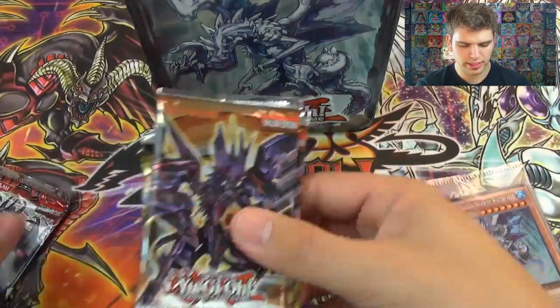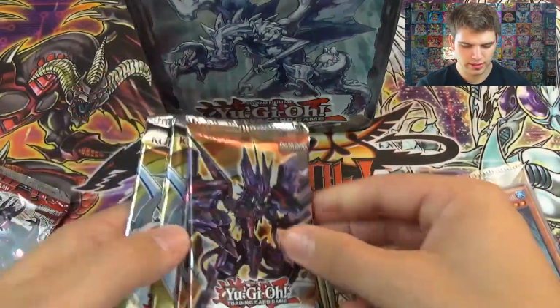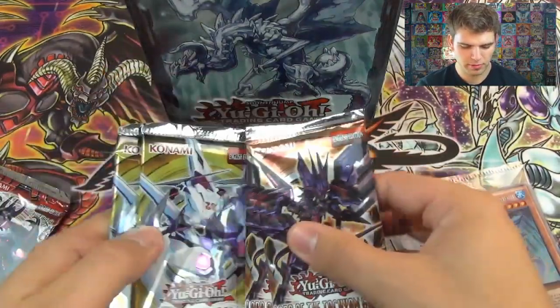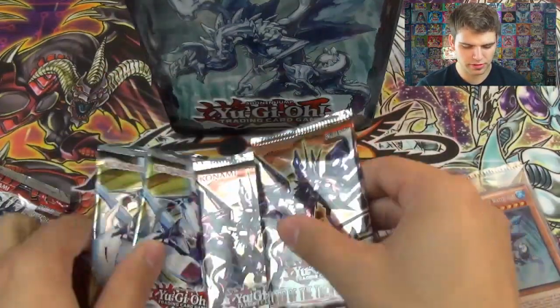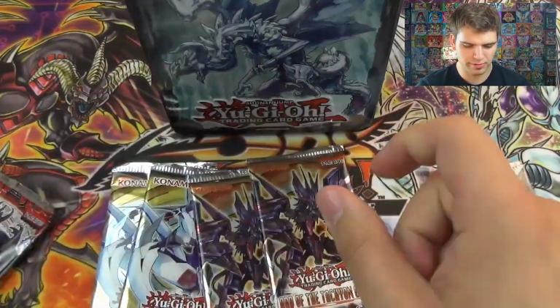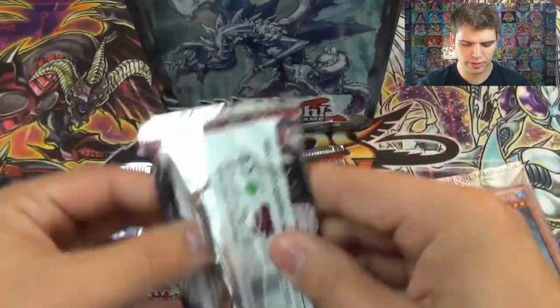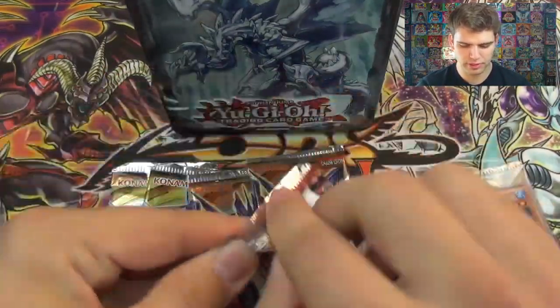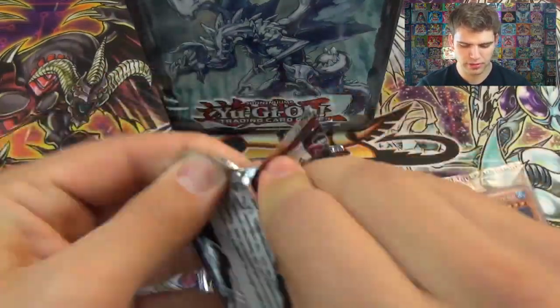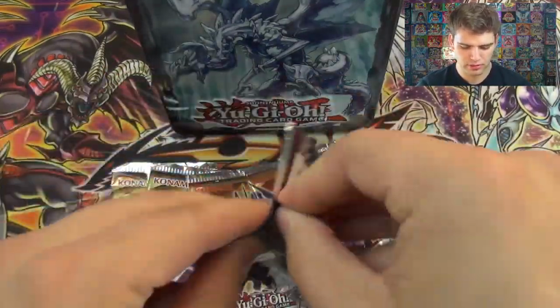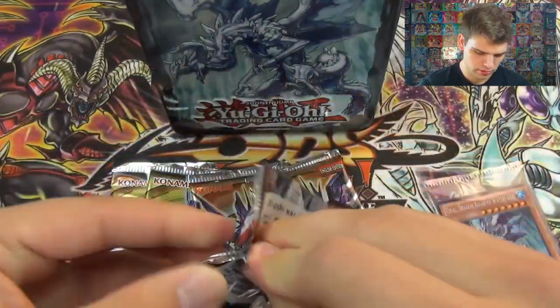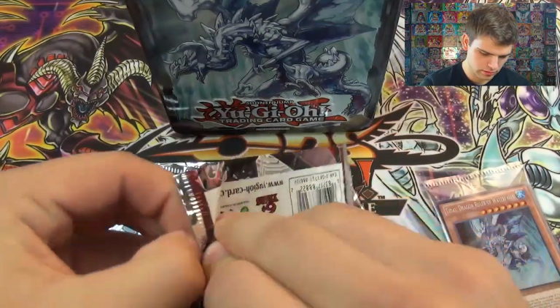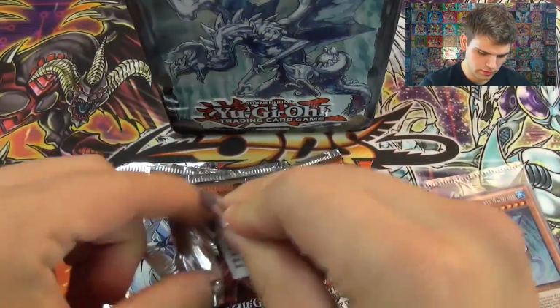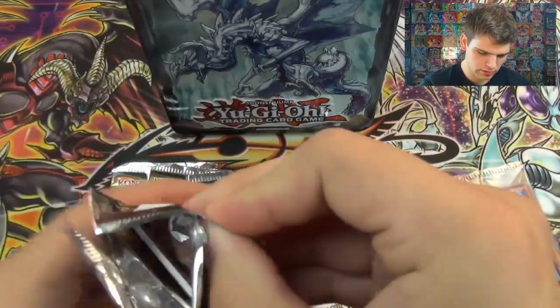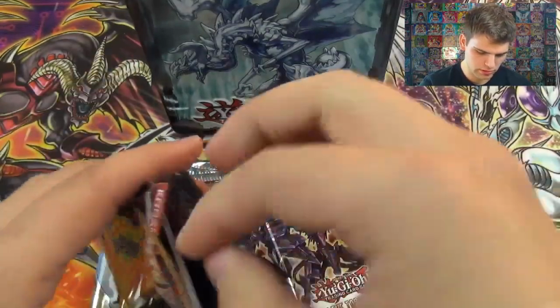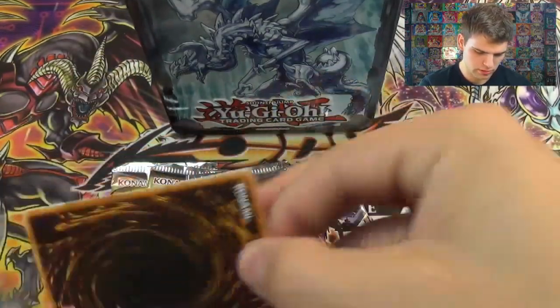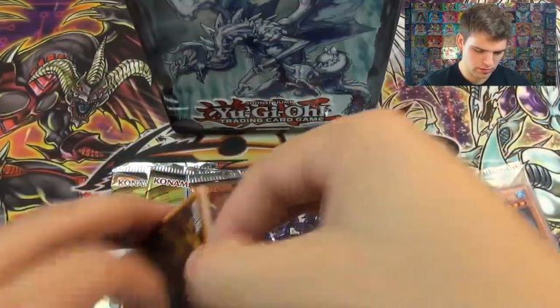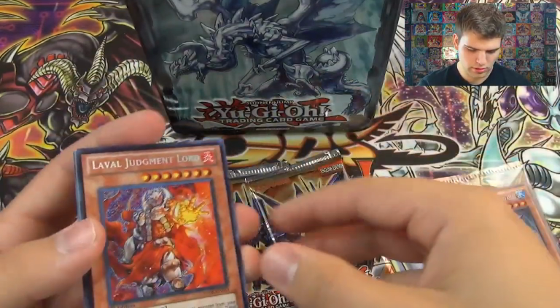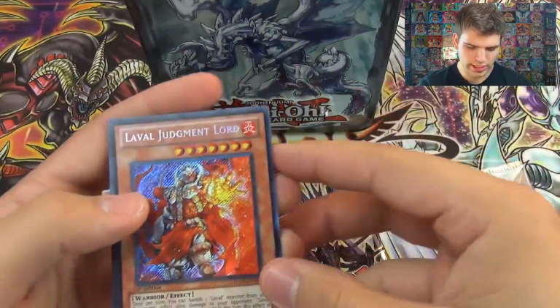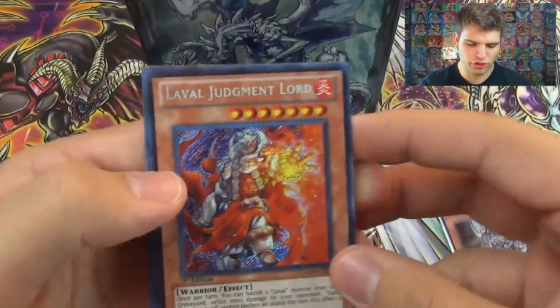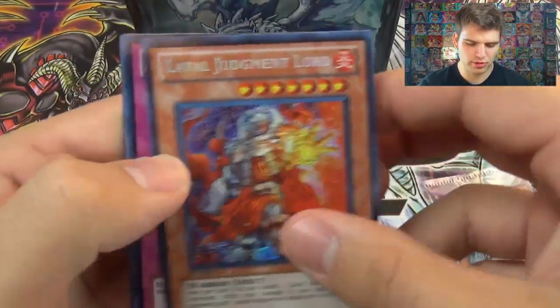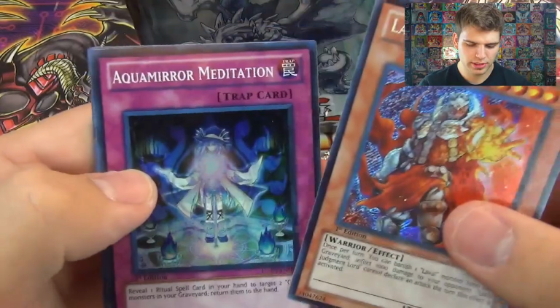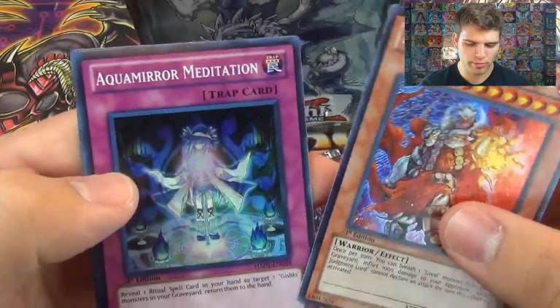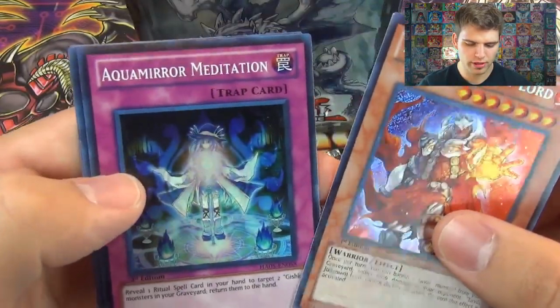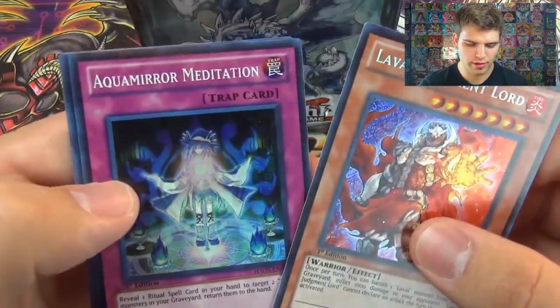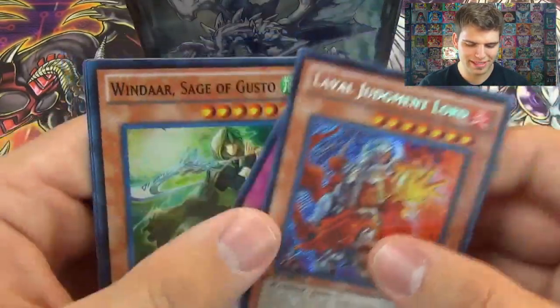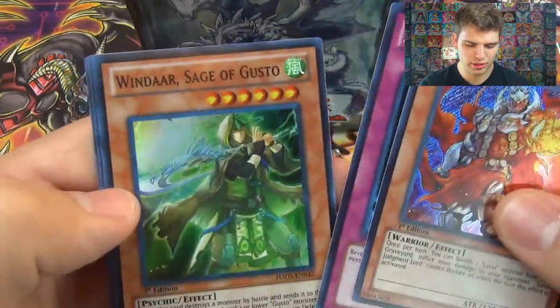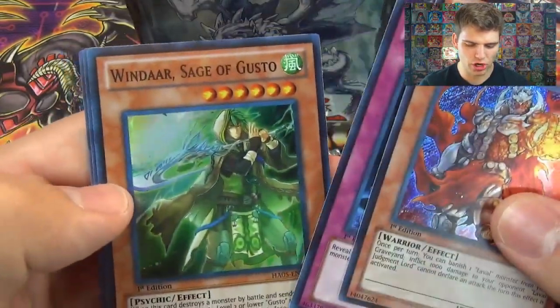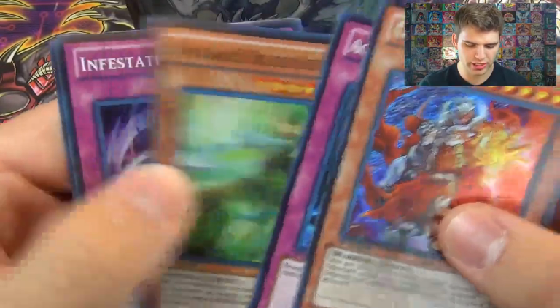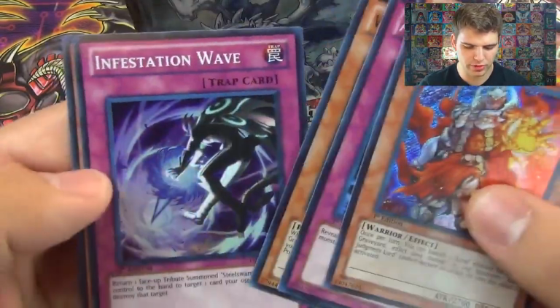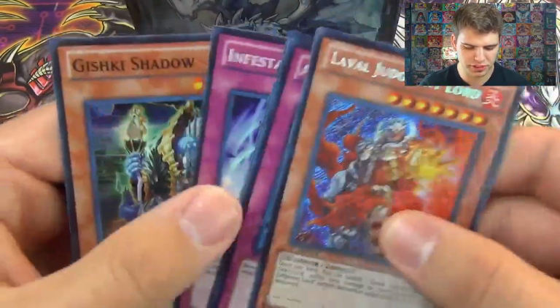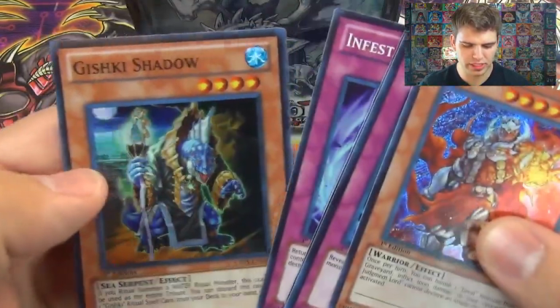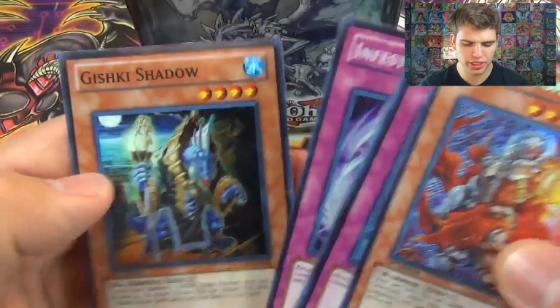Let's pop open the Hidden Arsenal 5 pack real quick. We get a Laval Judgment Lord, Aquamirror Meditation, Windaar Sage of Gusto, Infestation Wave, and Yishi Shadow.